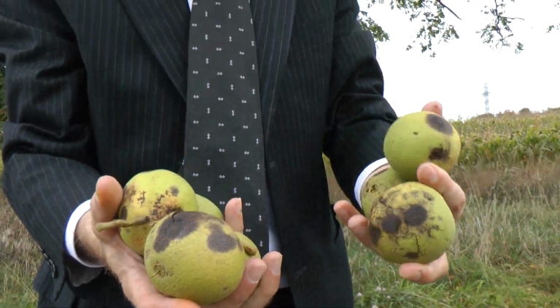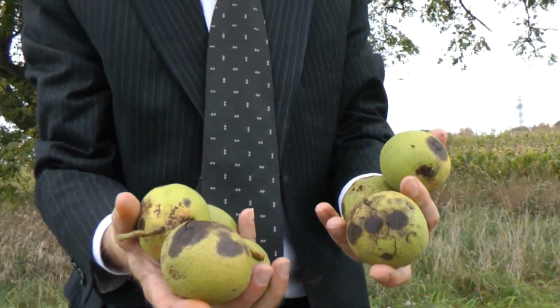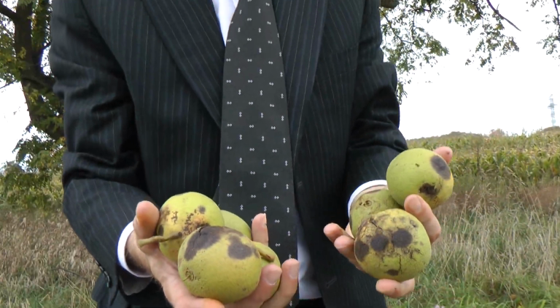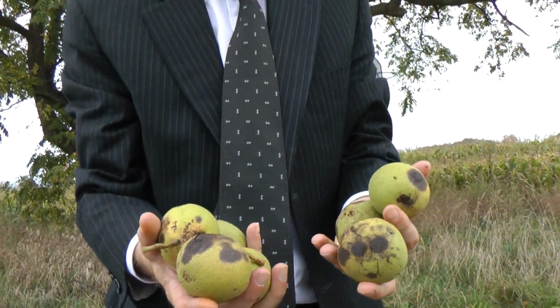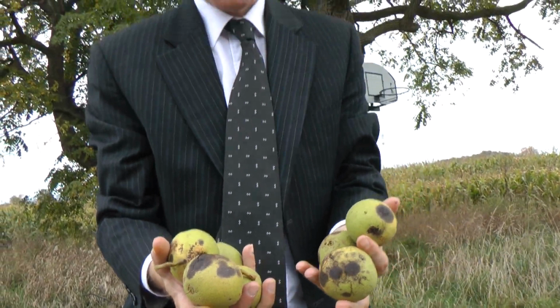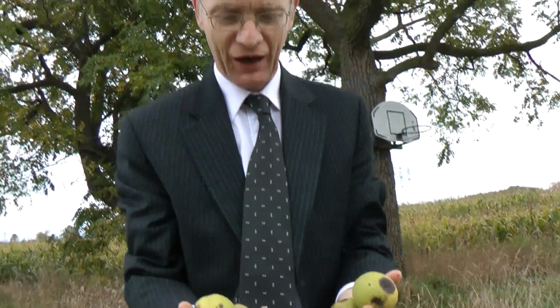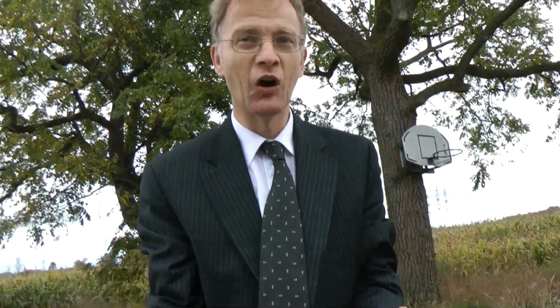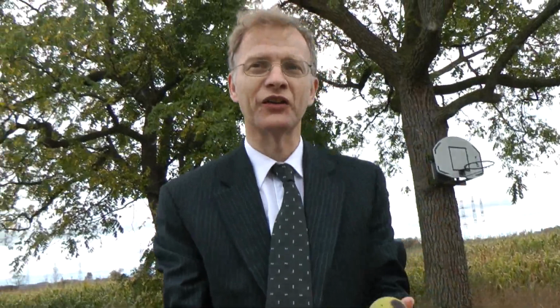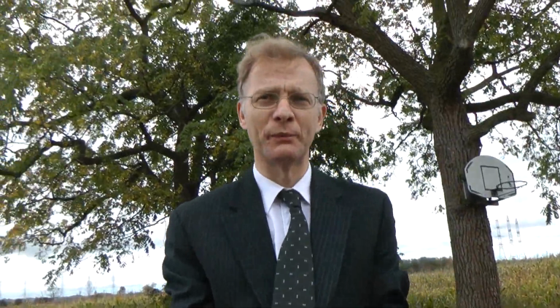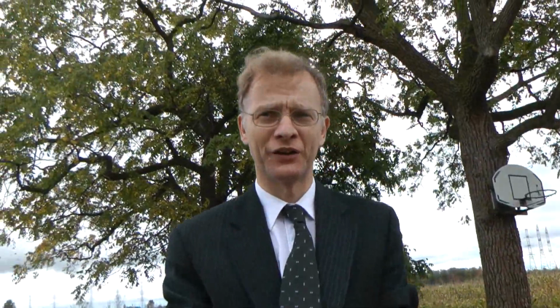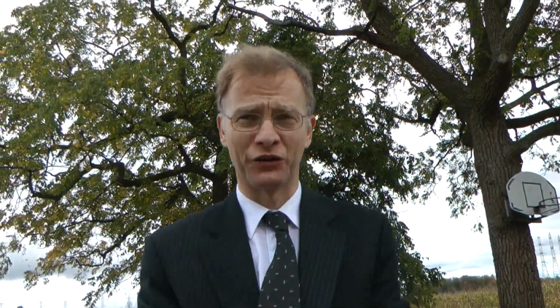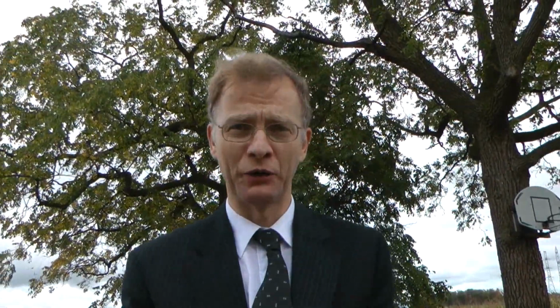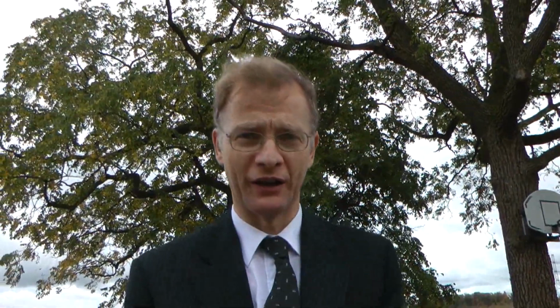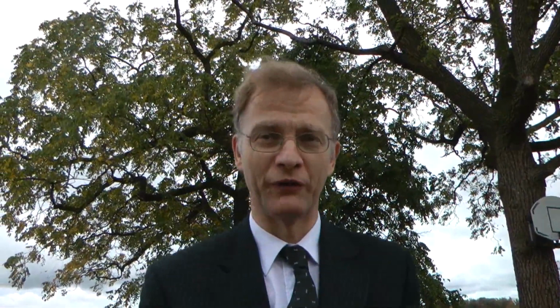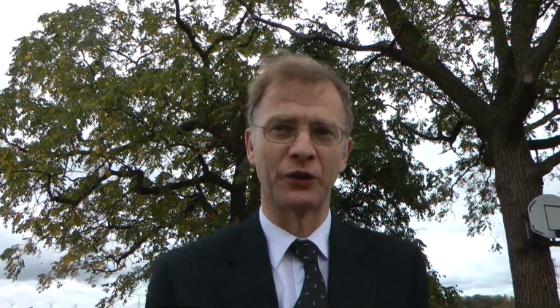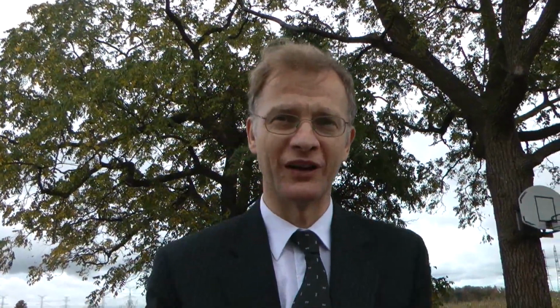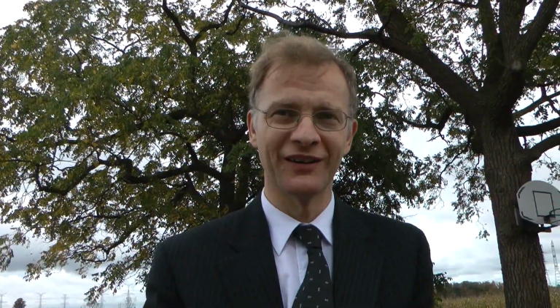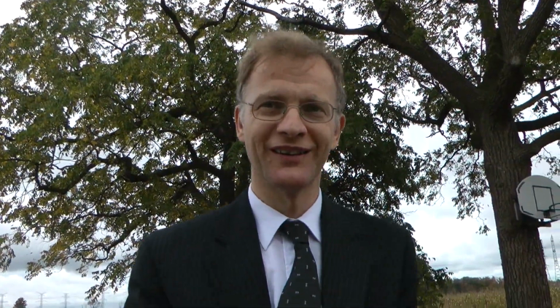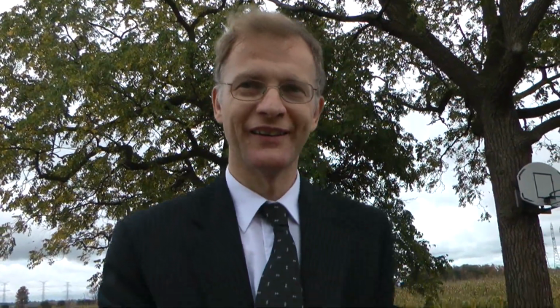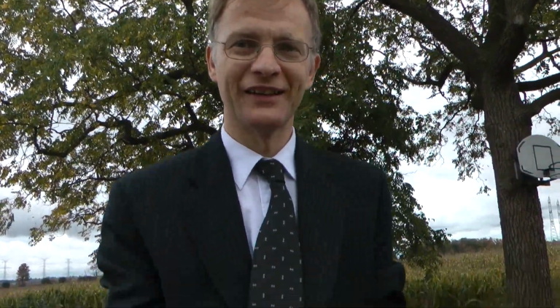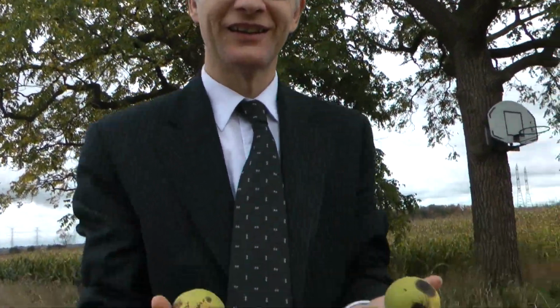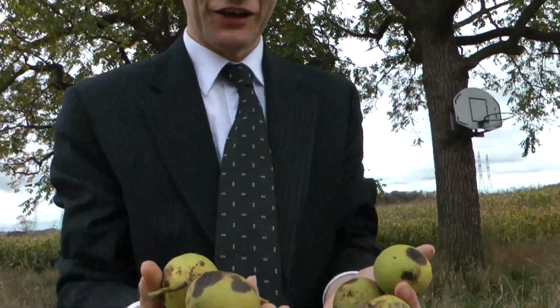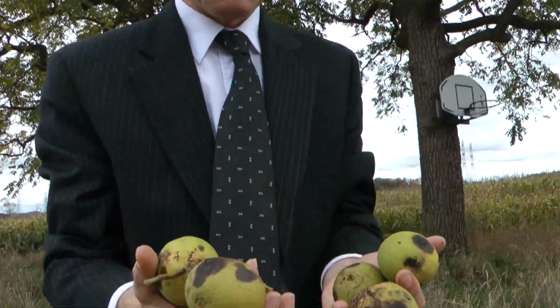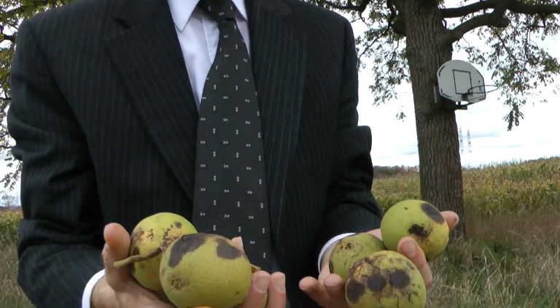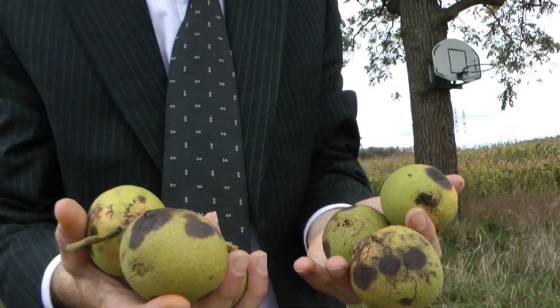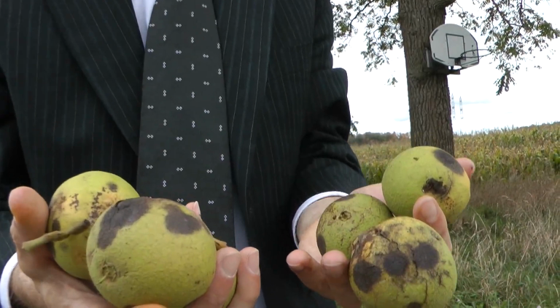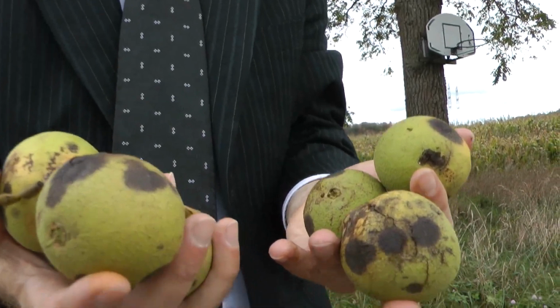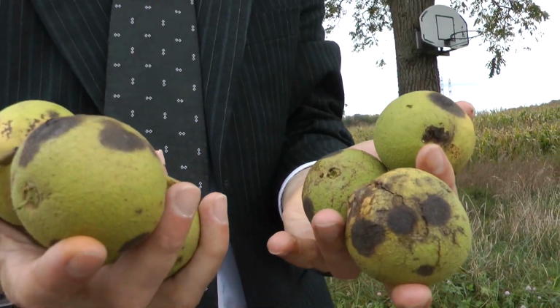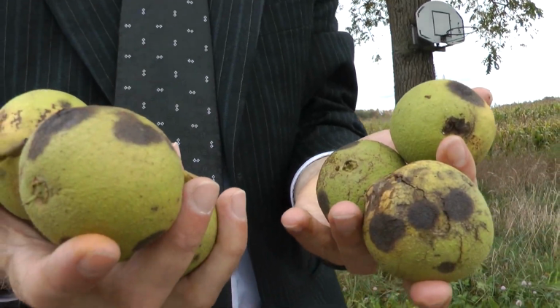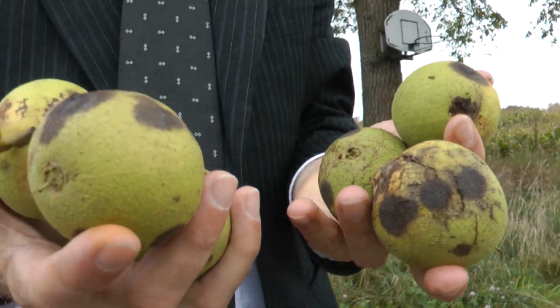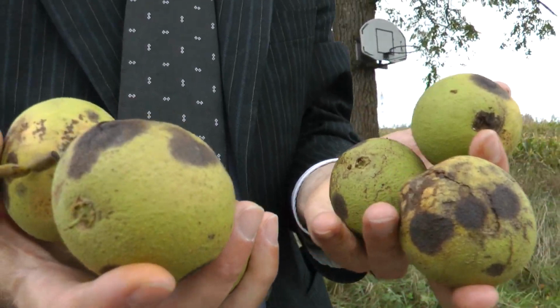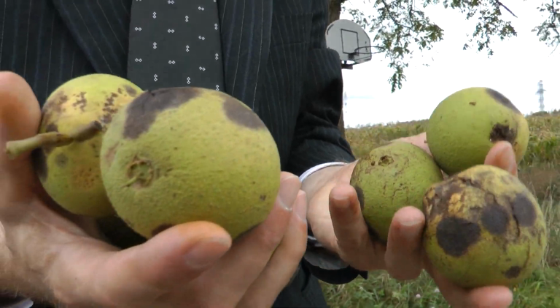So what do you got there, Bob? Walnuts from a tree out at Winfields Community Garden. What are you going to do with them? Try to figure out what we can do with them.